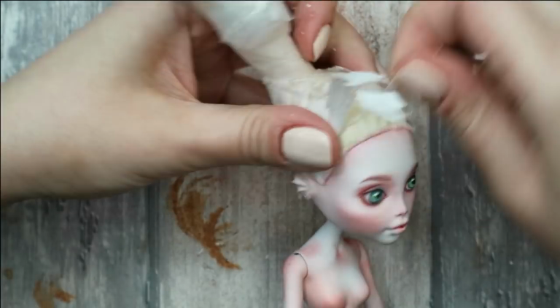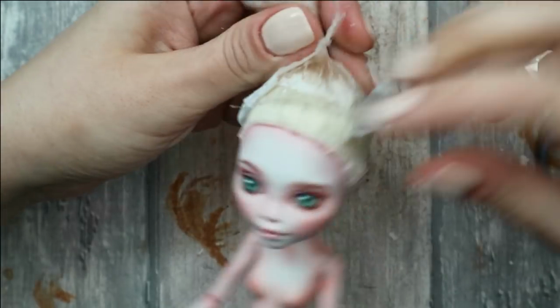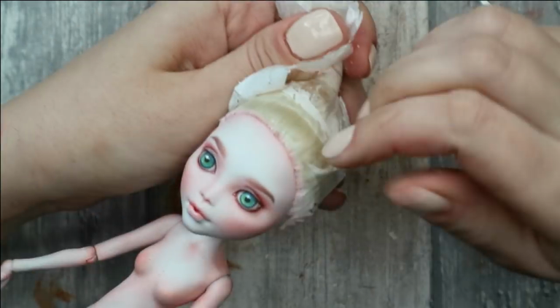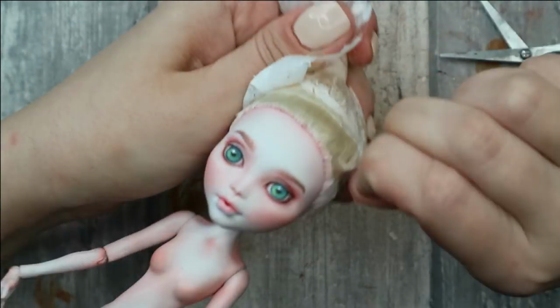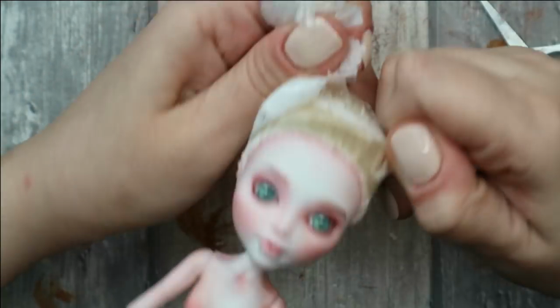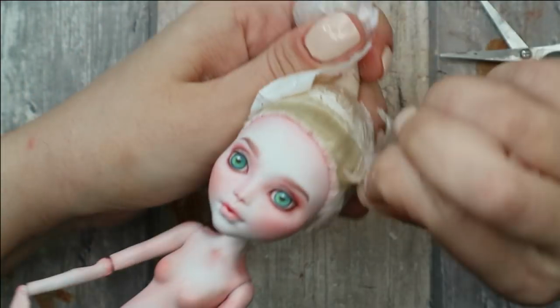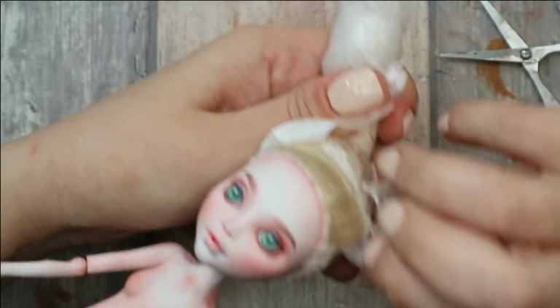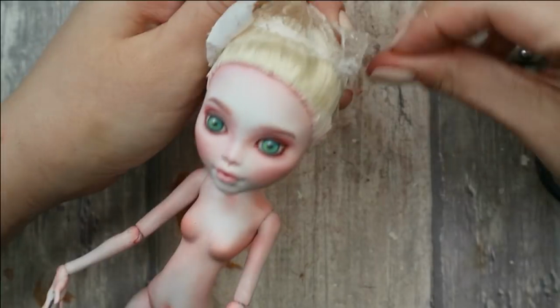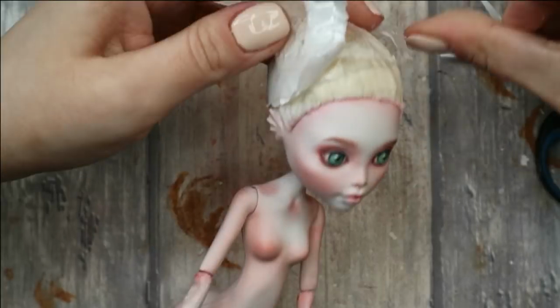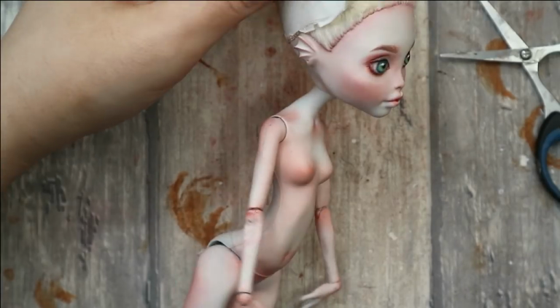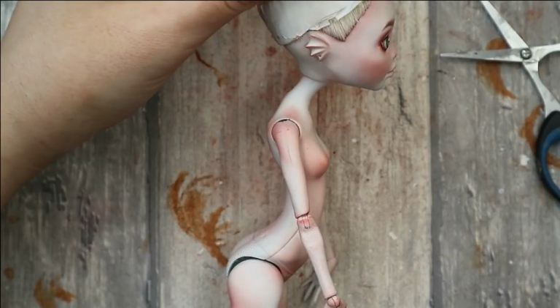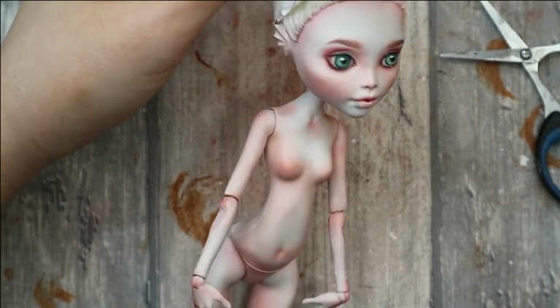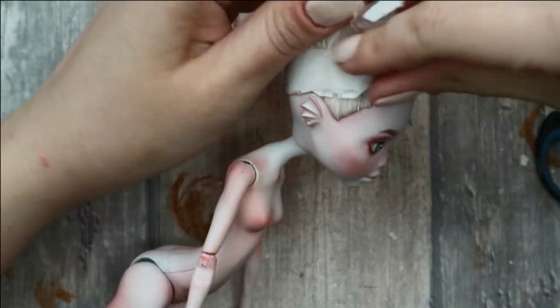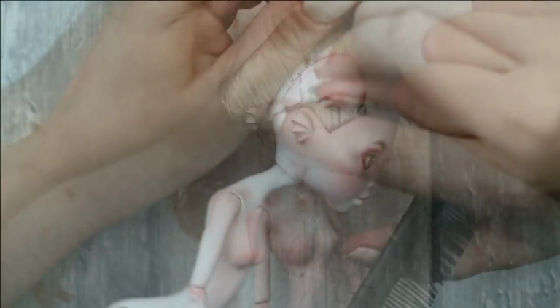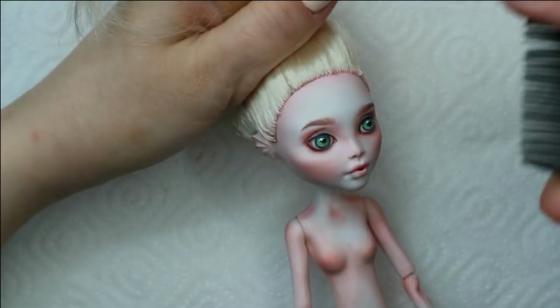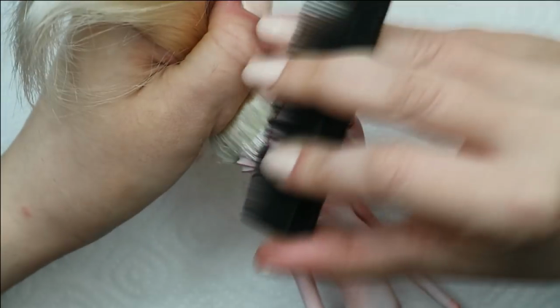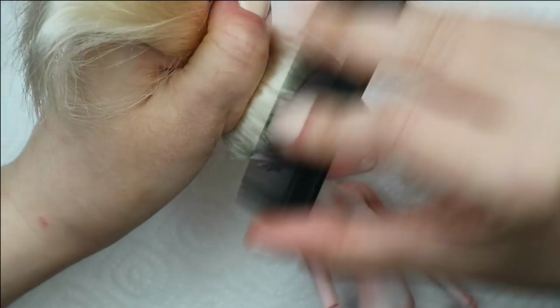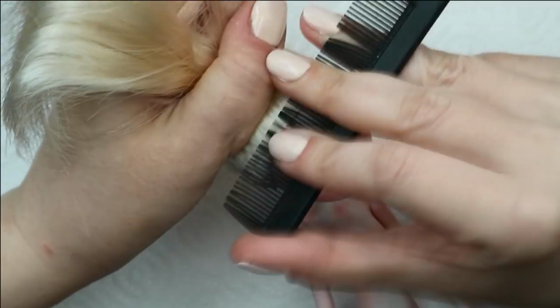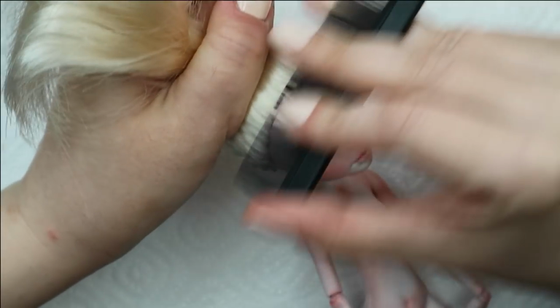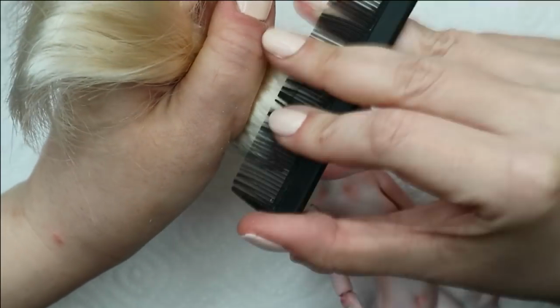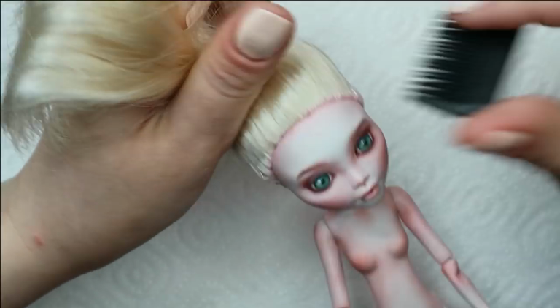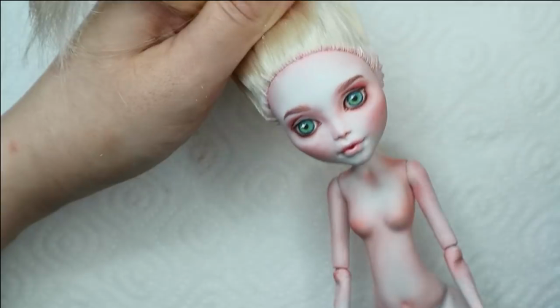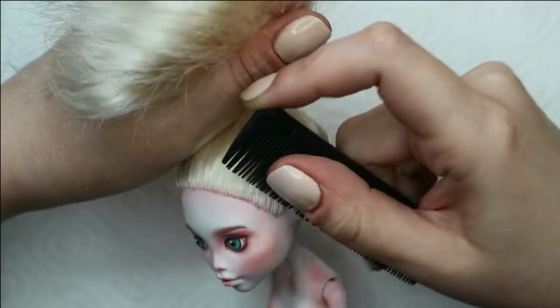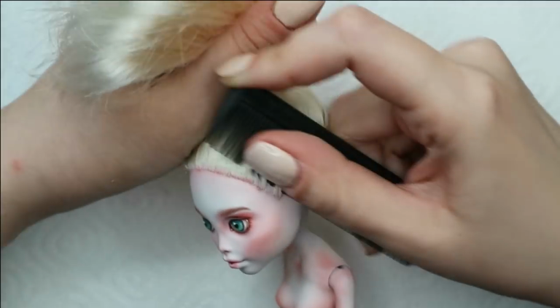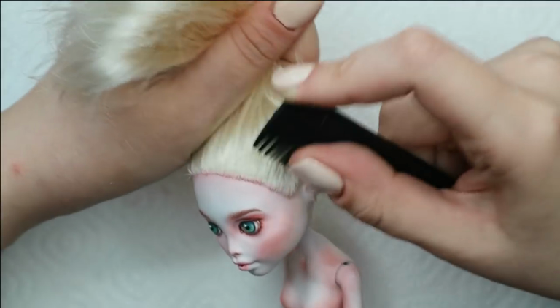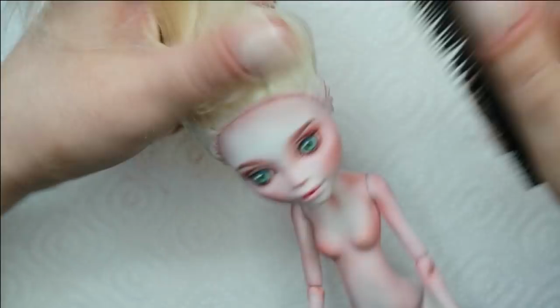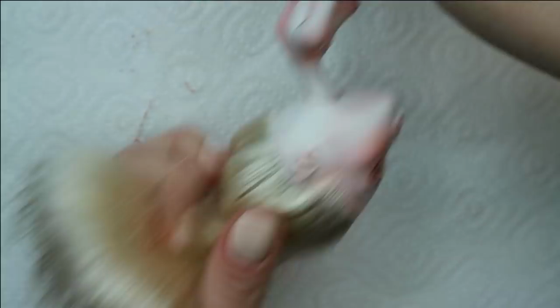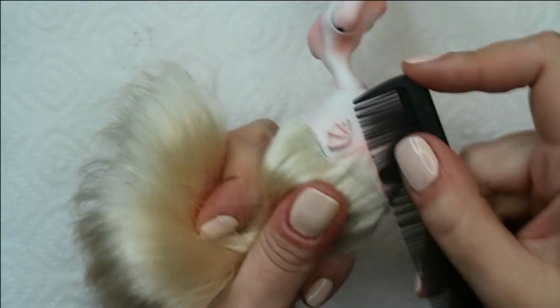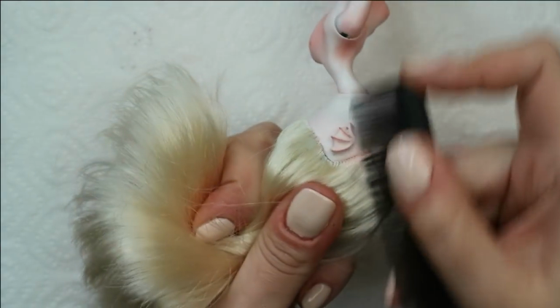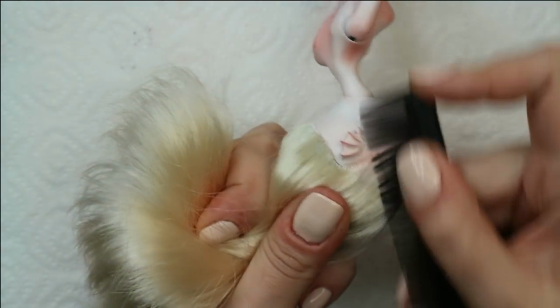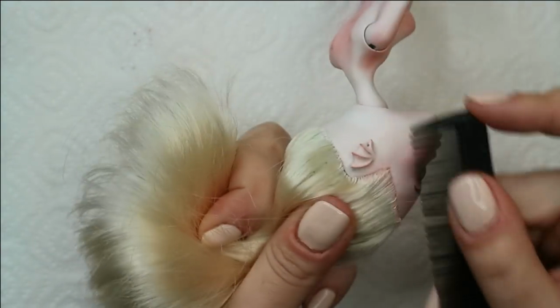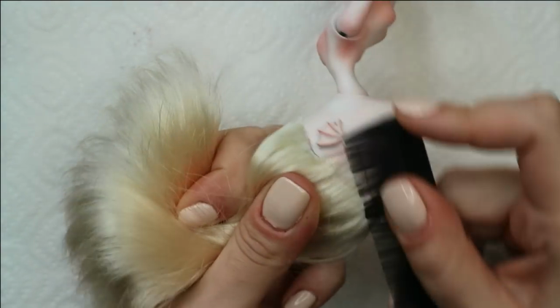First of all I remove the protection from her hair and I peel off the sealant from the hair close to her face. It takes just a couple of minutes because dry Mr. Super Clear comes off easily.